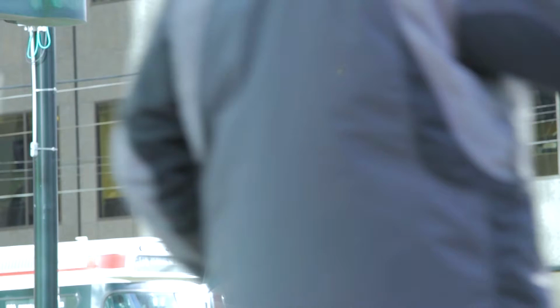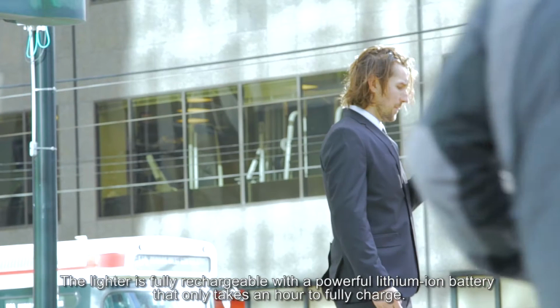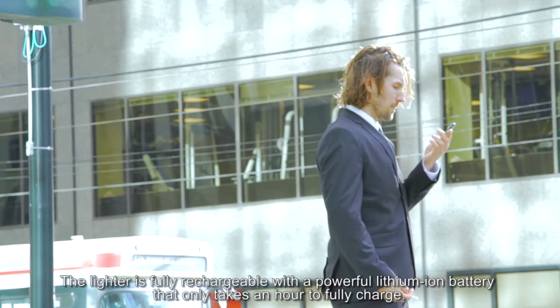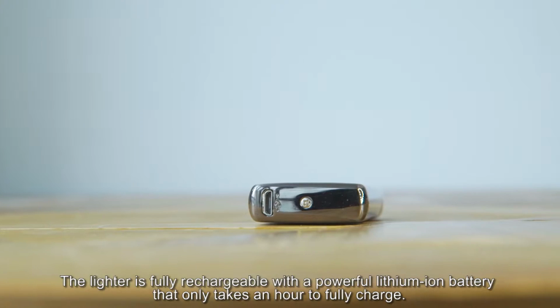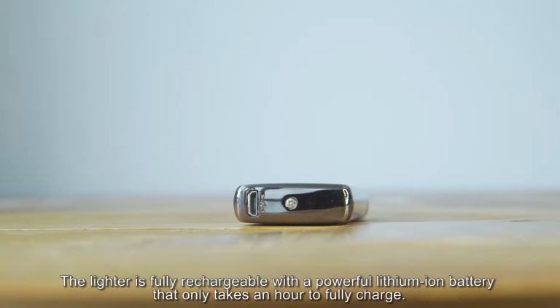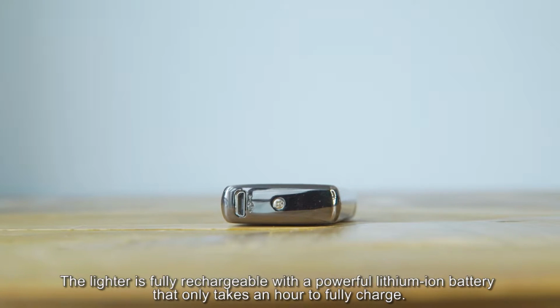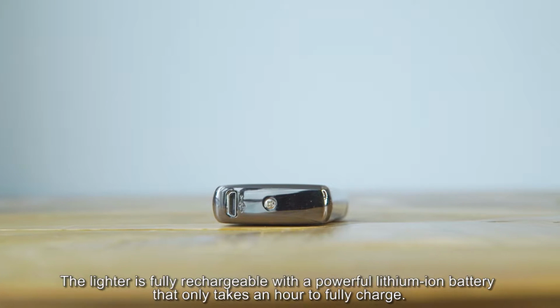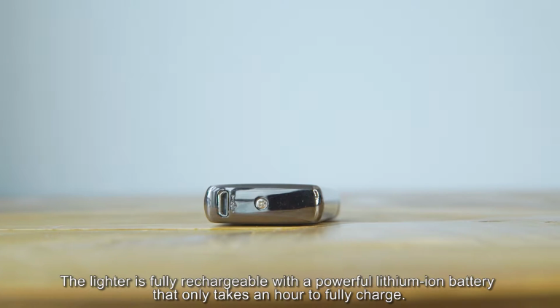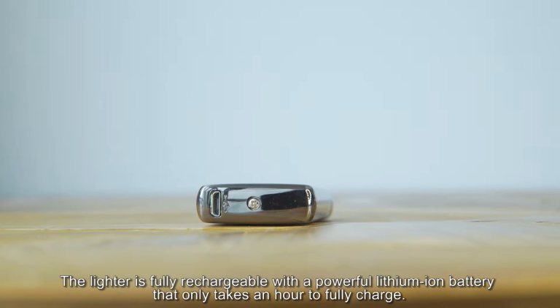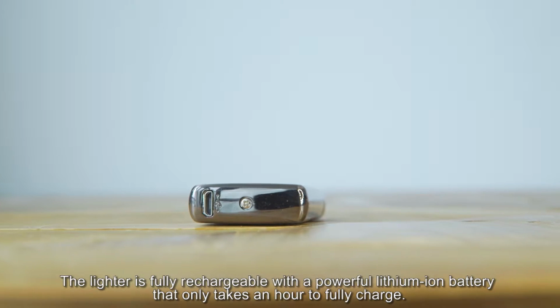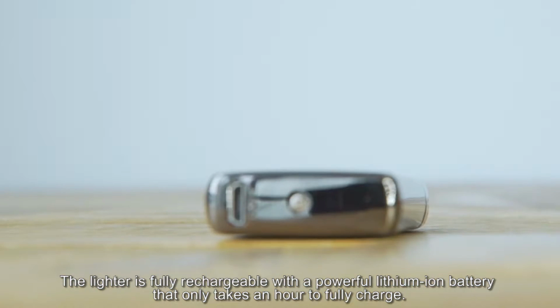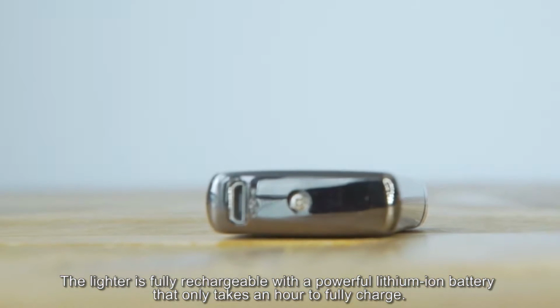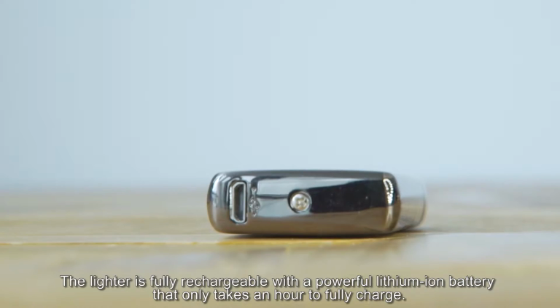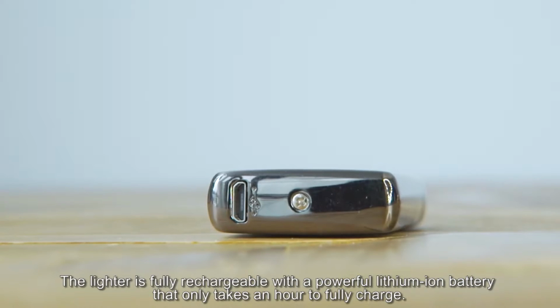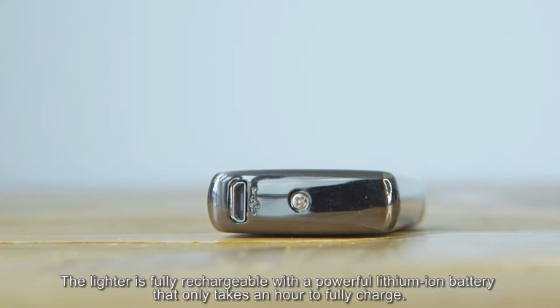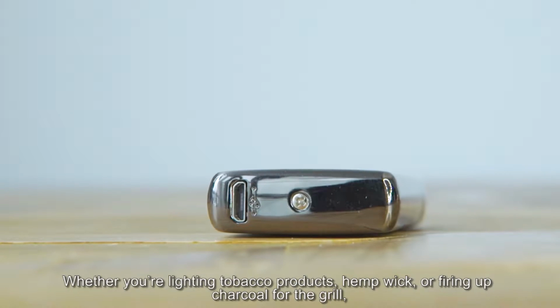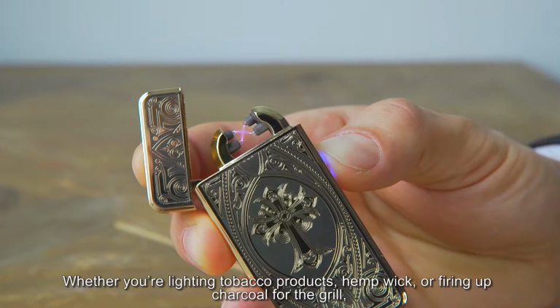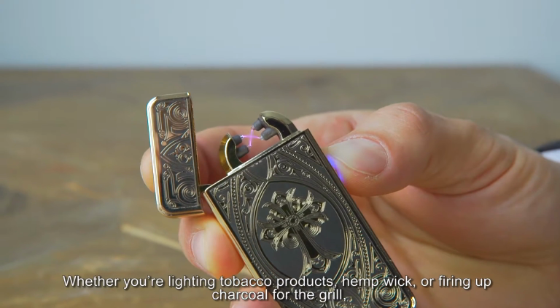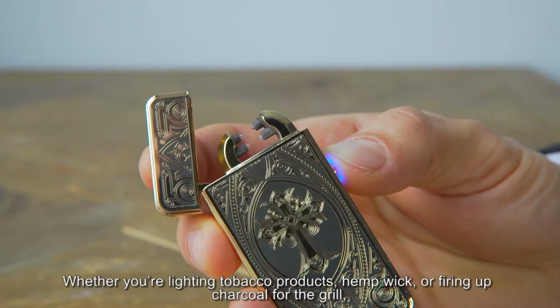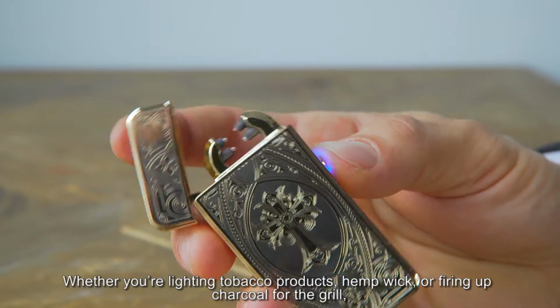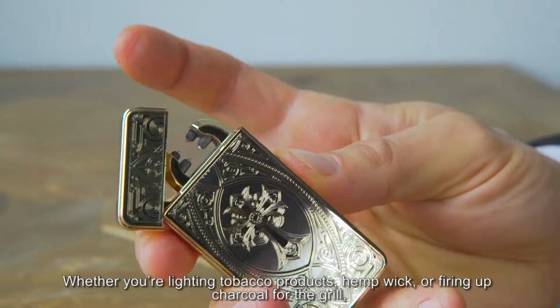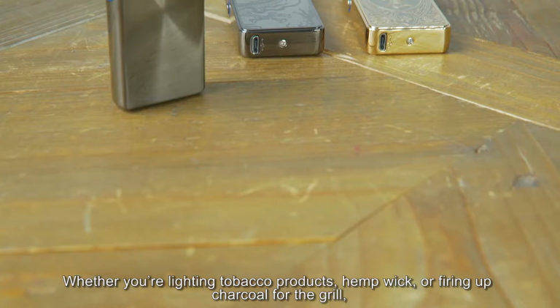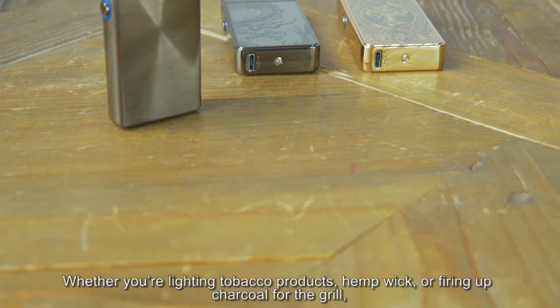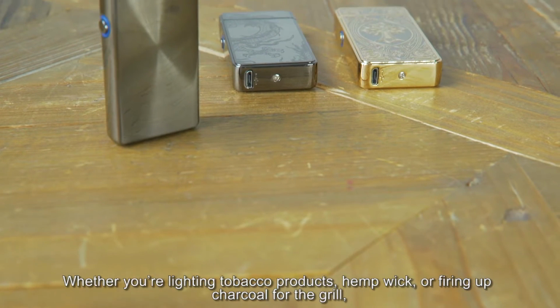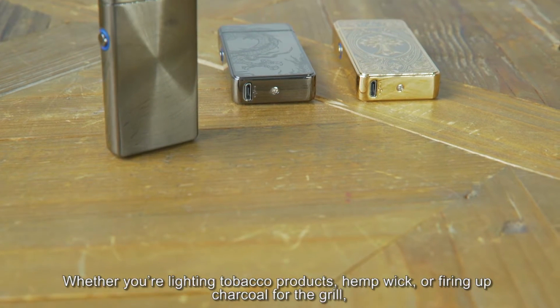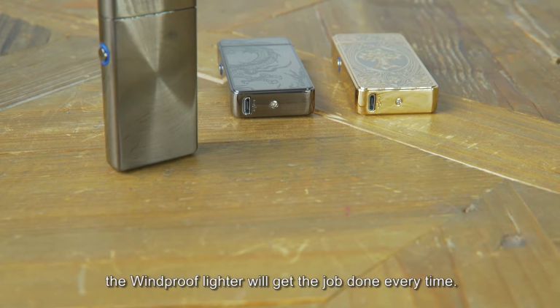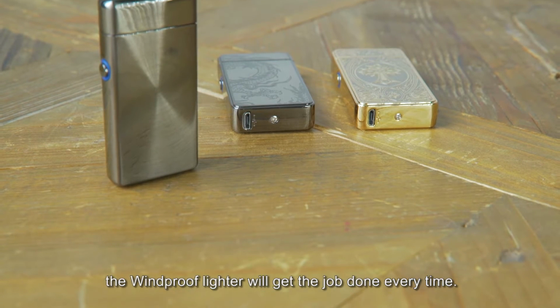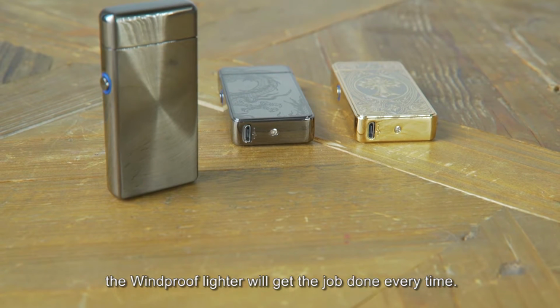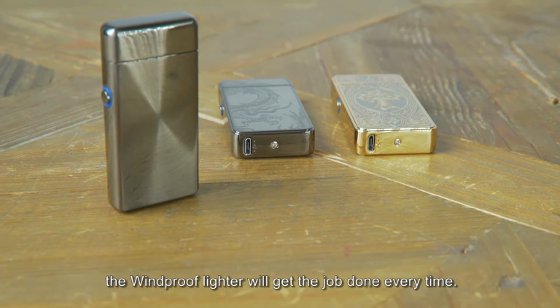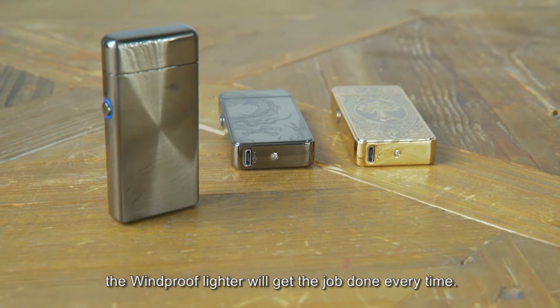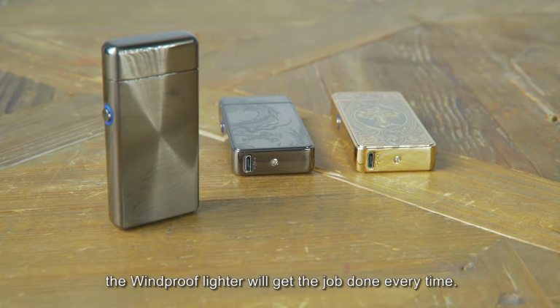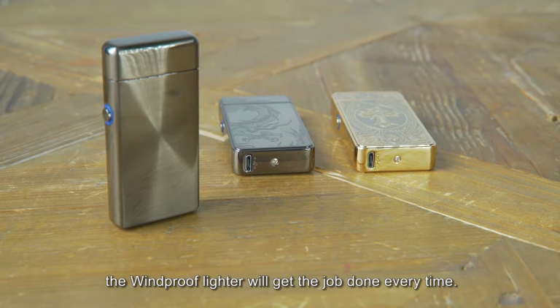The lighter is fully rechargeable with a powerful lithium-ion battery that only takes an hour to fully charge. Whether you're lighting tobacco products, hemp wick, or firing up charcoal for the grill, the windproof lighter will get the job done every time.